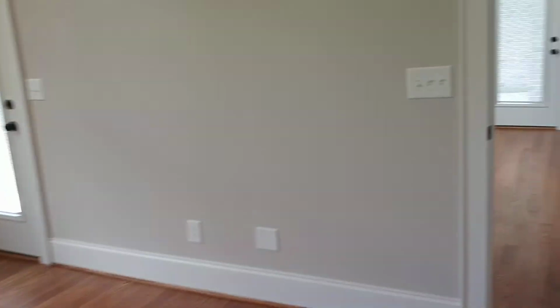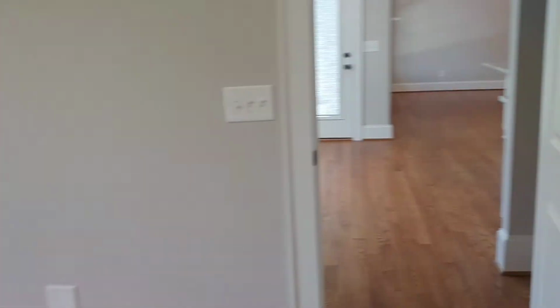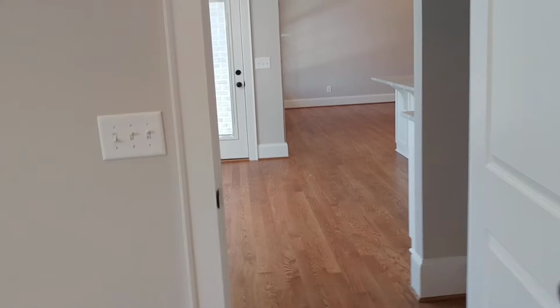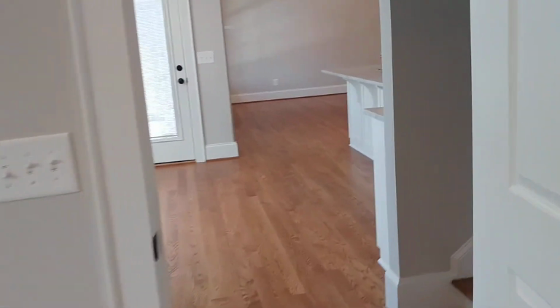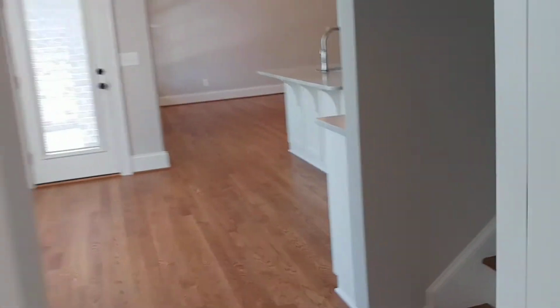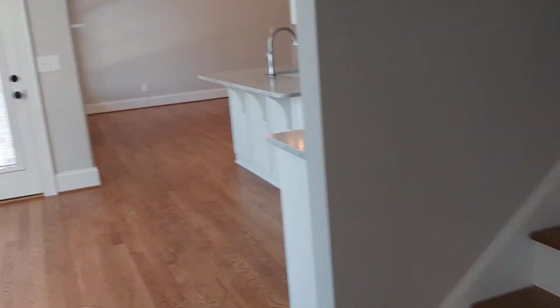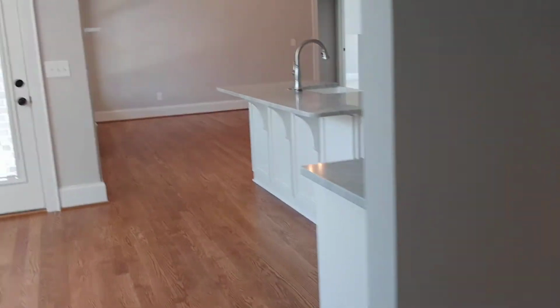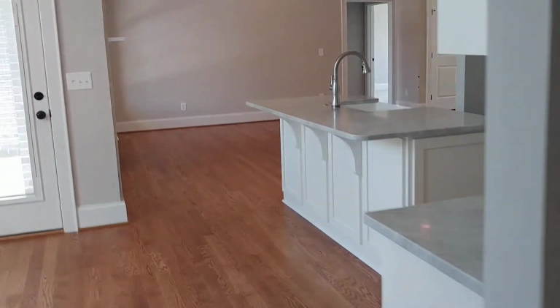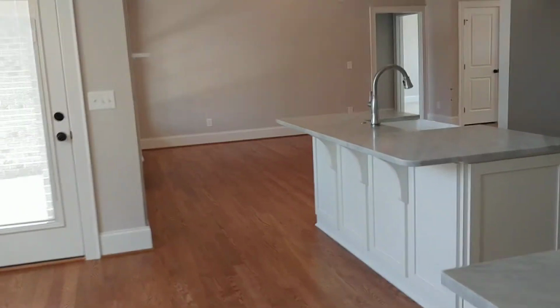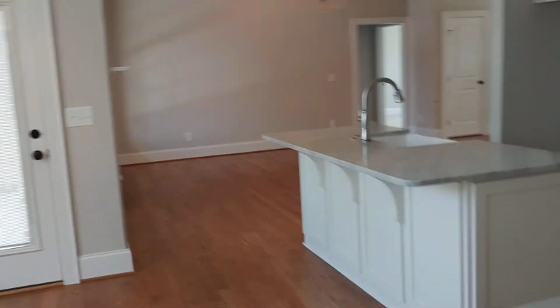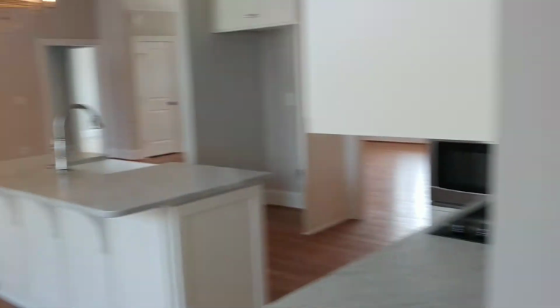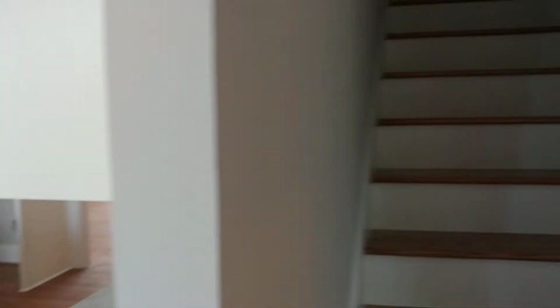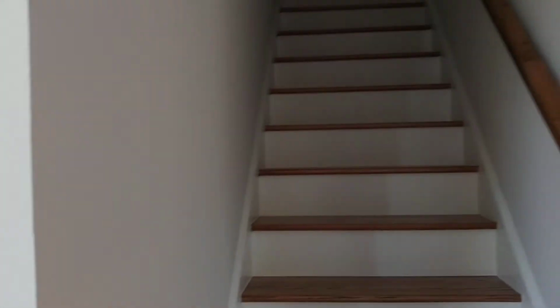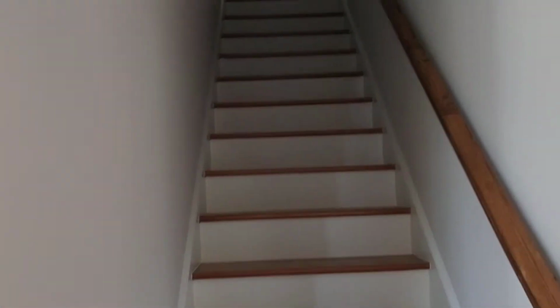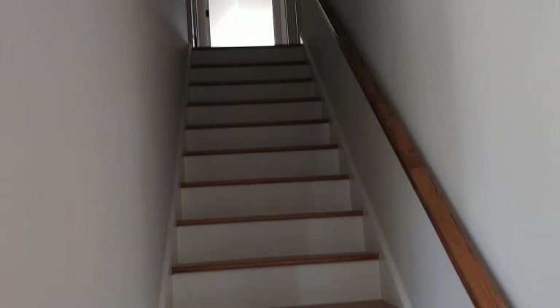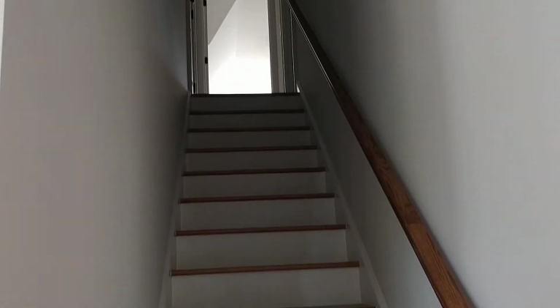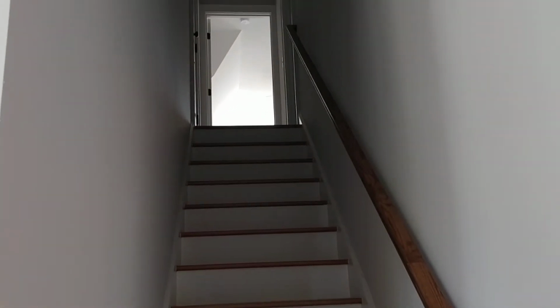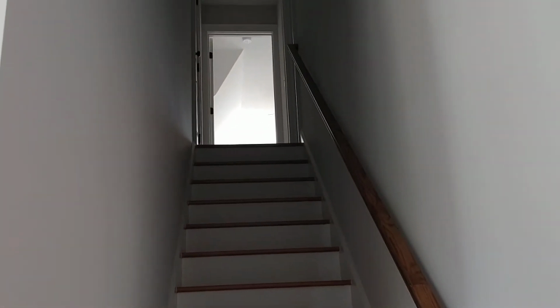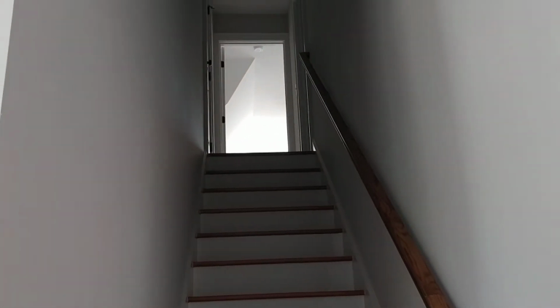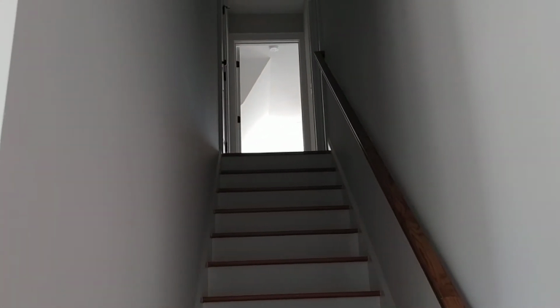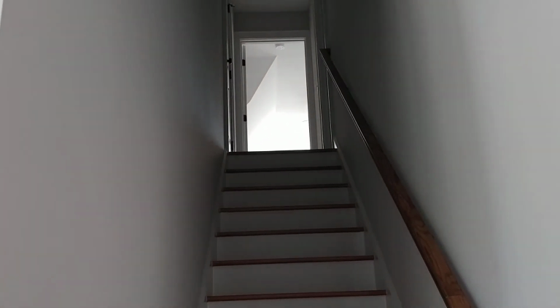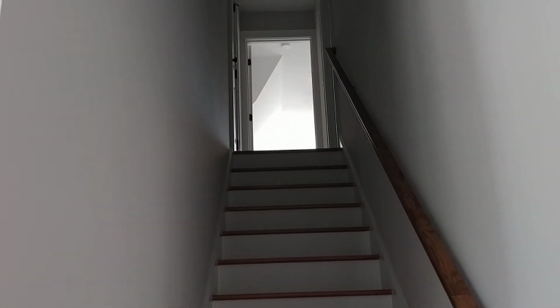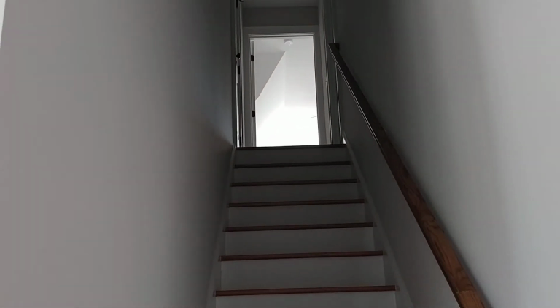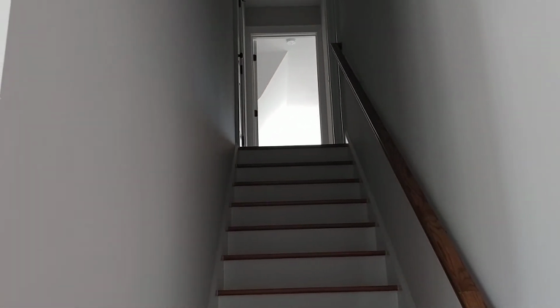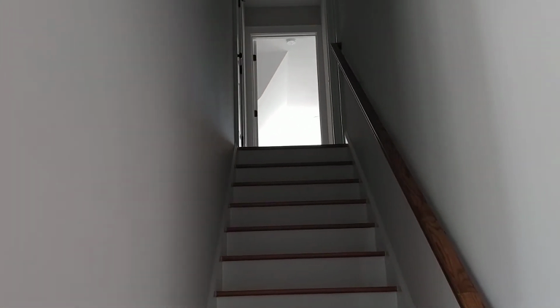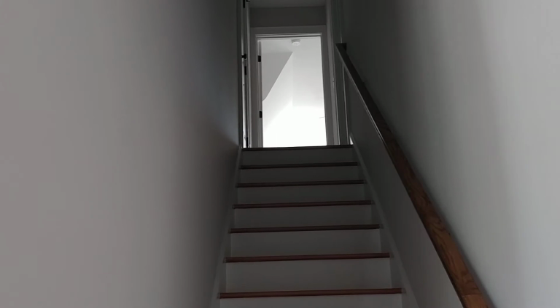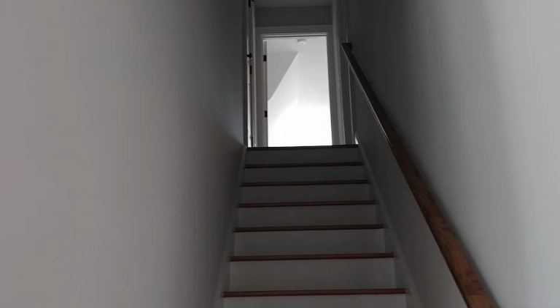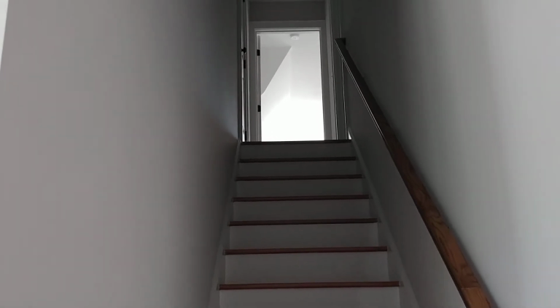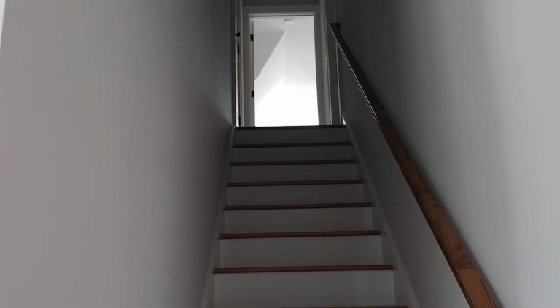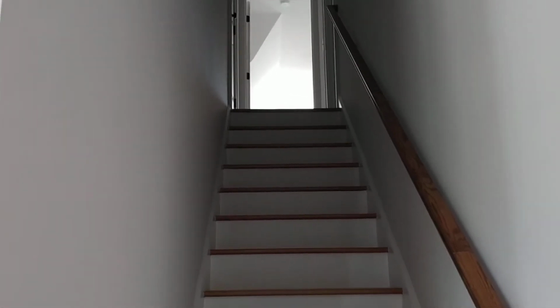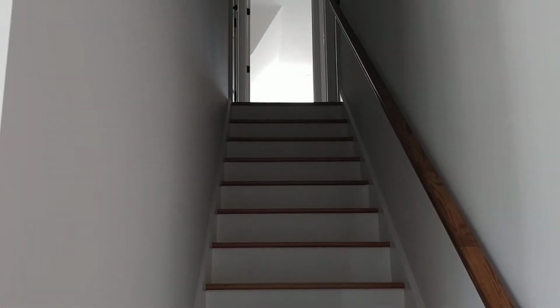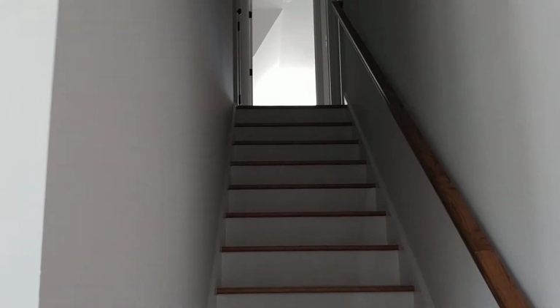This door leads to the second master closet. Leaving the master, we're going back across the living room. This is a bonus room leading up to the top of the stairs above the garage. It has its own closet and own private three-piece bath, so you've got an extra suite upstairs for guests.